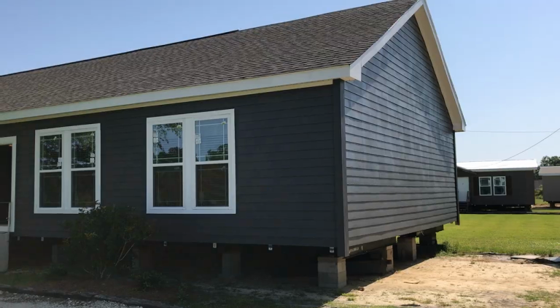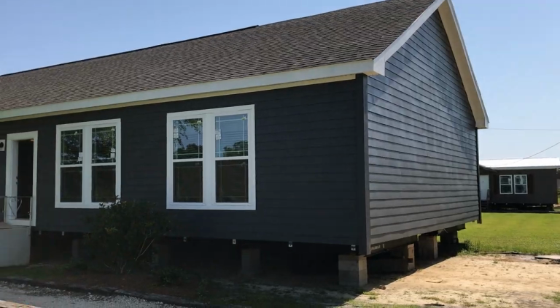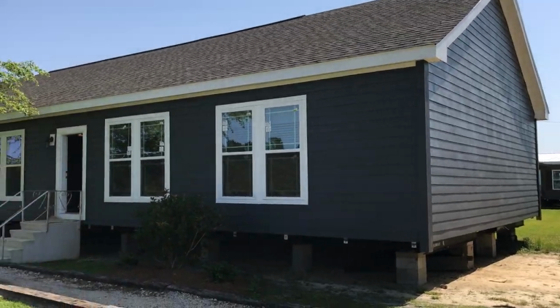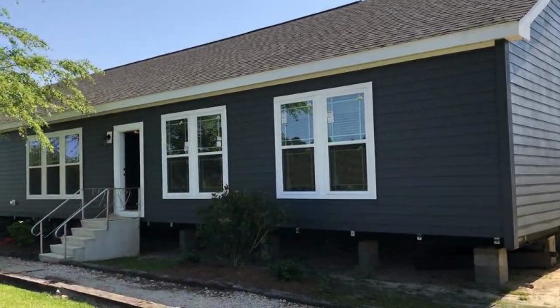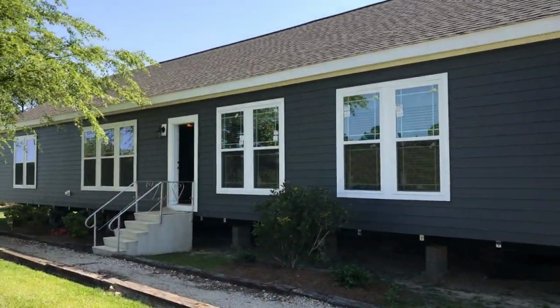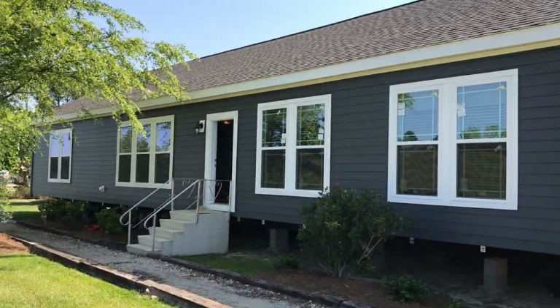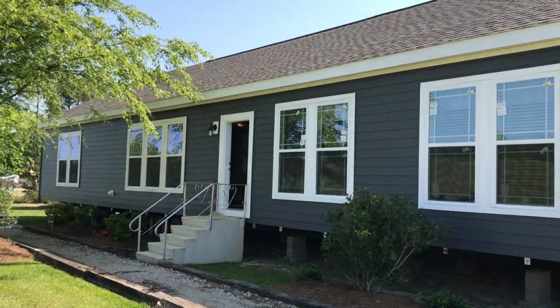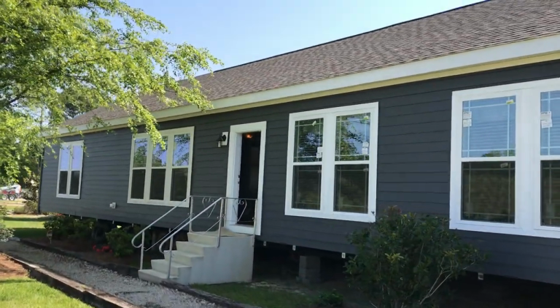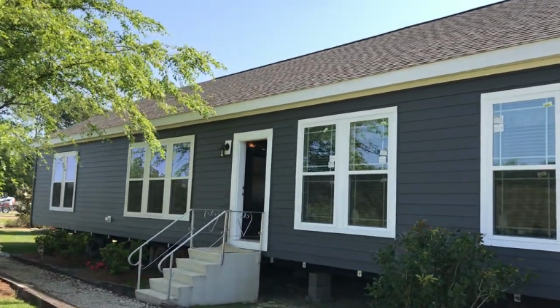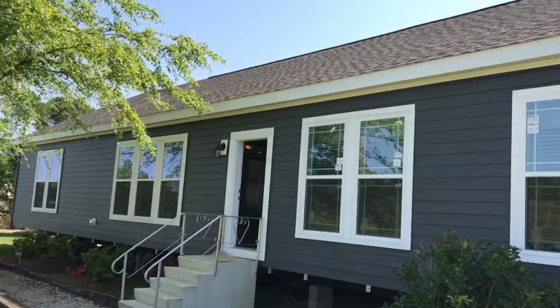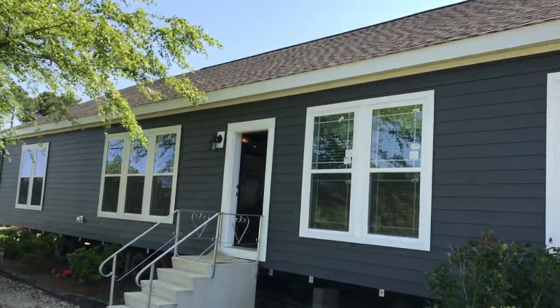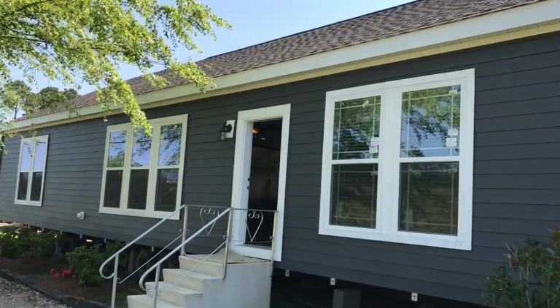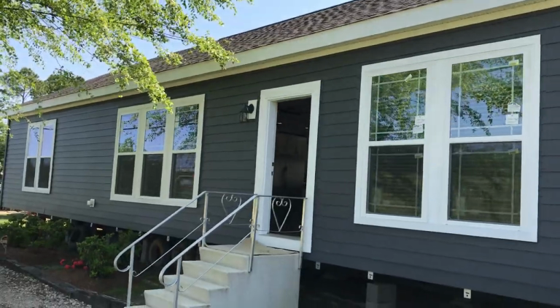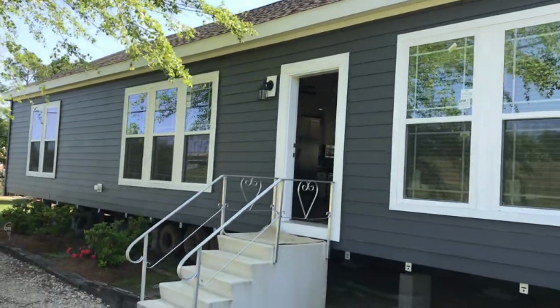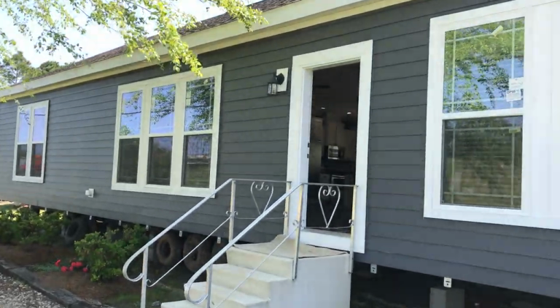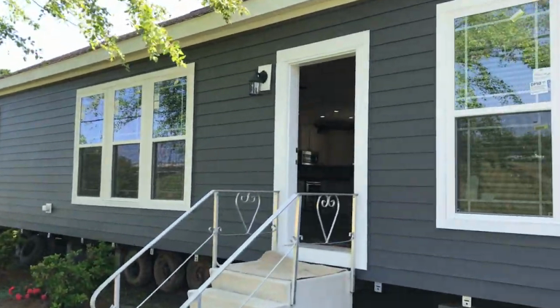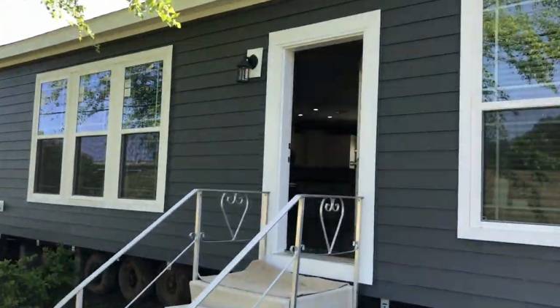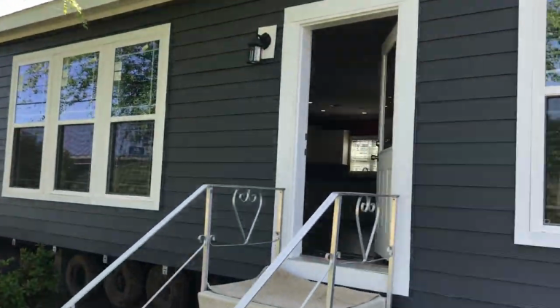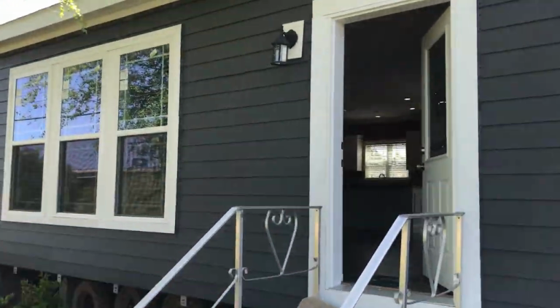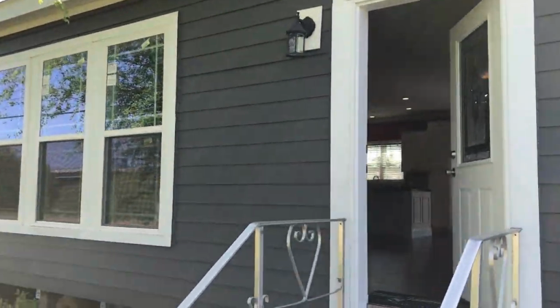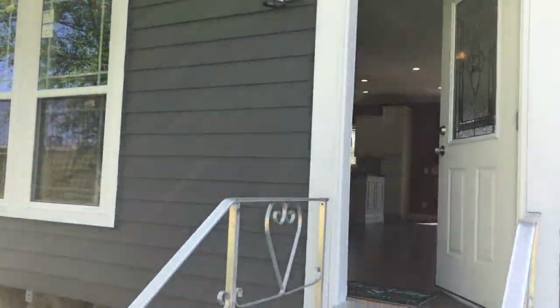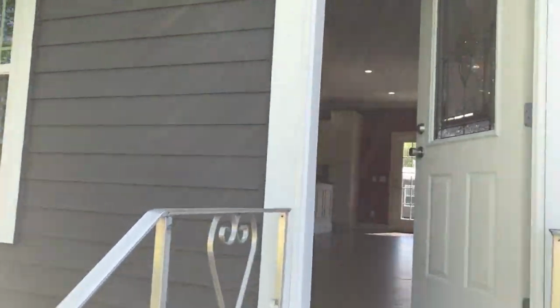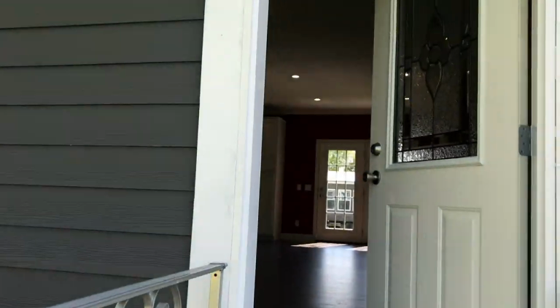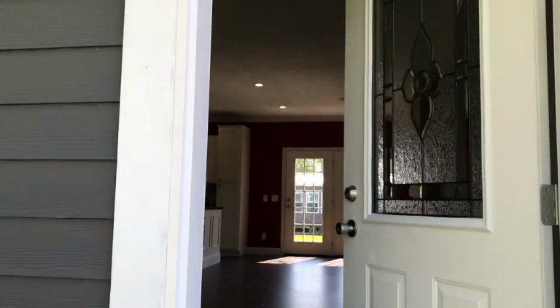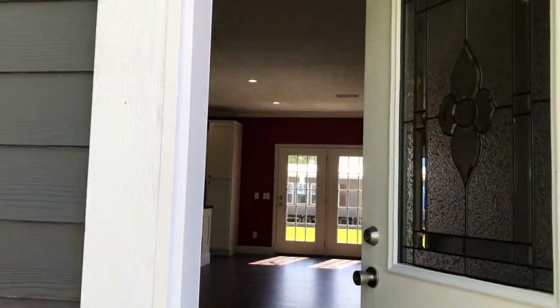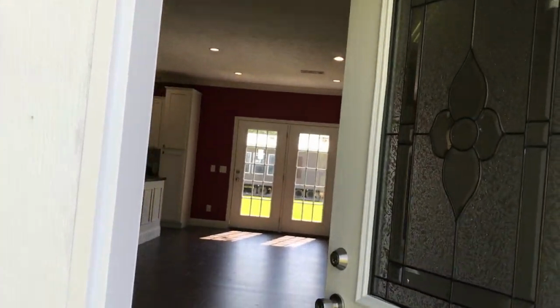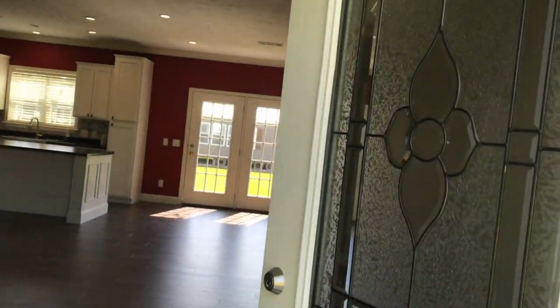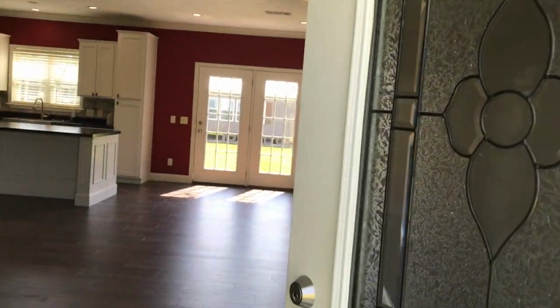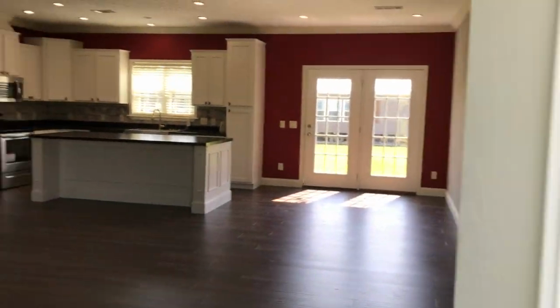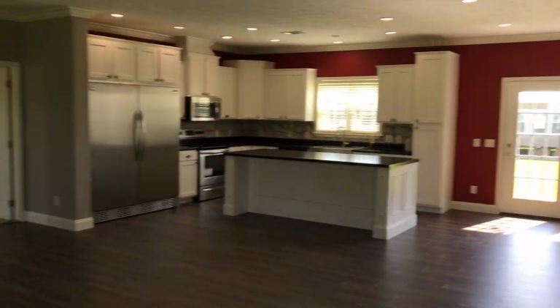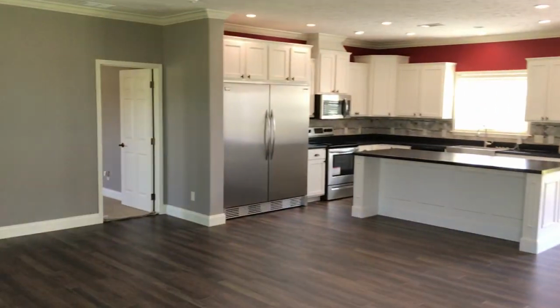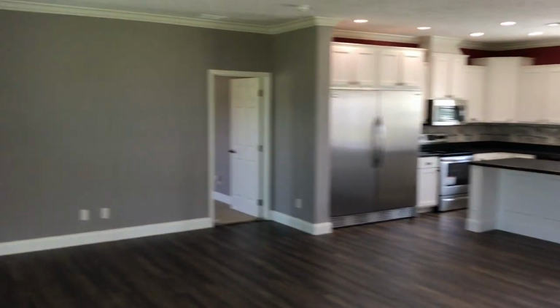Hey guys, it's Doug Spring at Punch-O-Train Home Center. Just wanted to show you our latest mod that we've got set up on site. This house is gonna have a hardy plank exterior, 7/12 roof pitch, and 2x6 exterior walls.